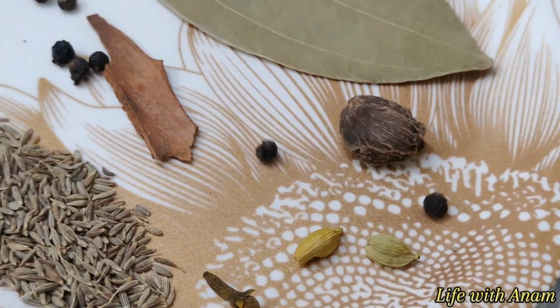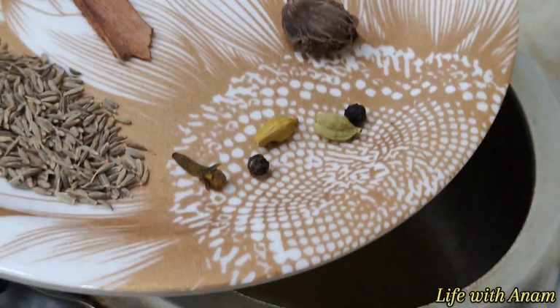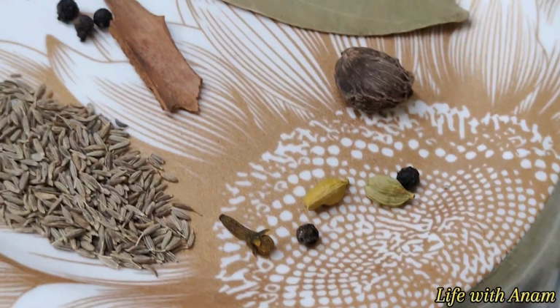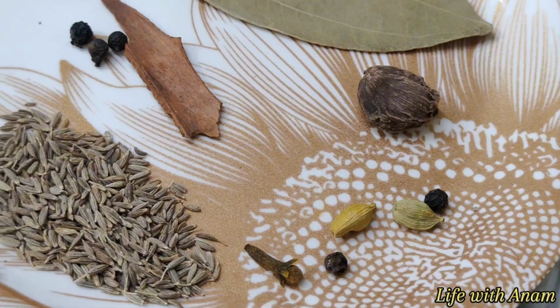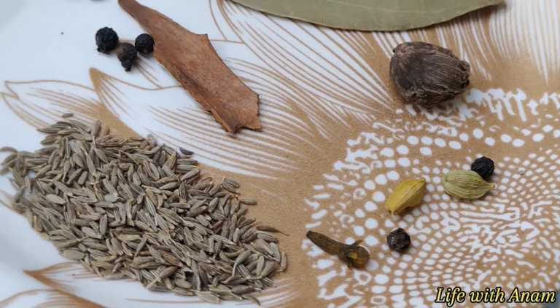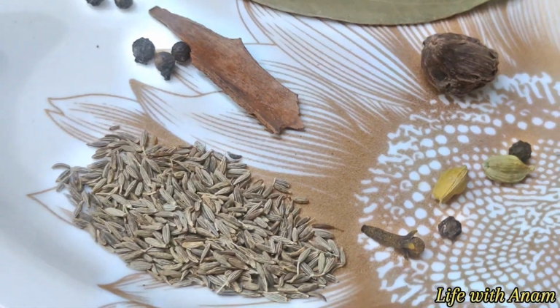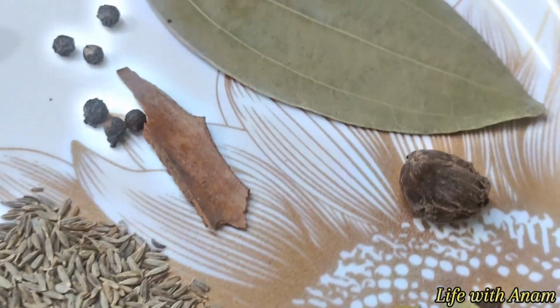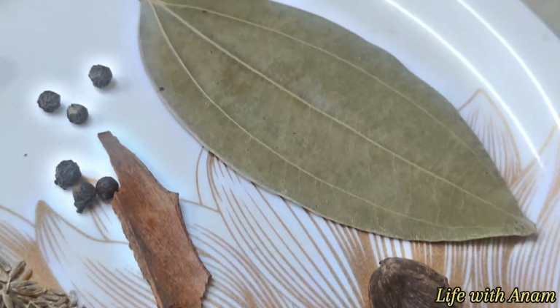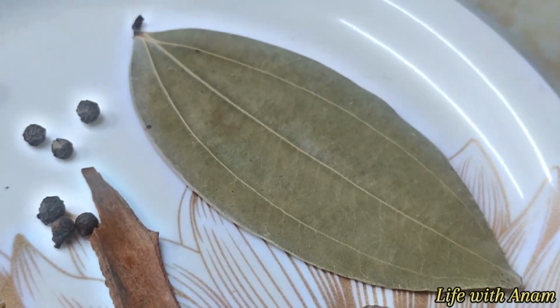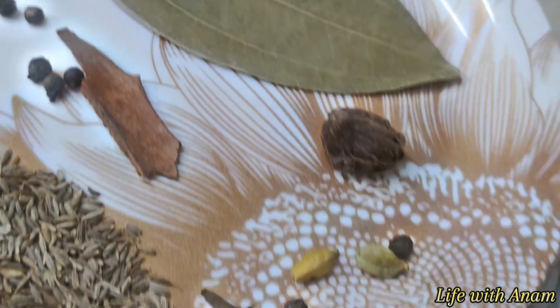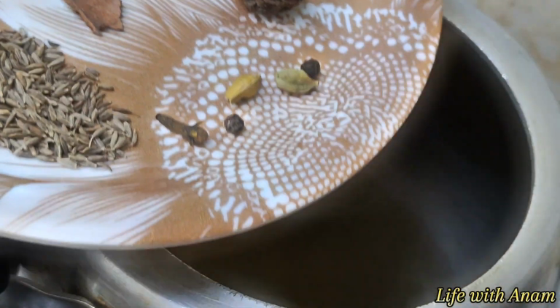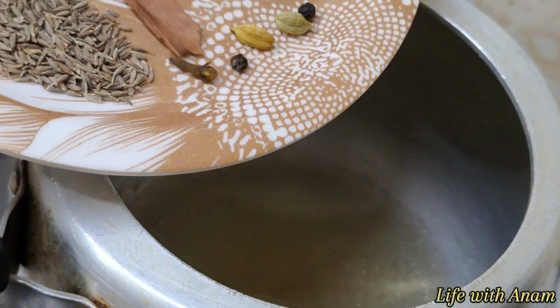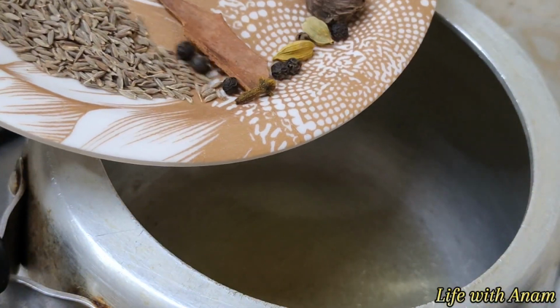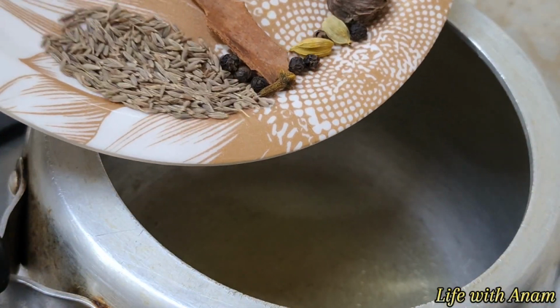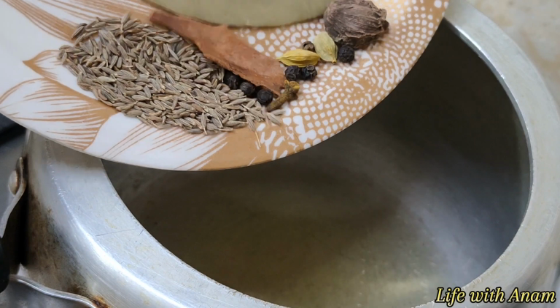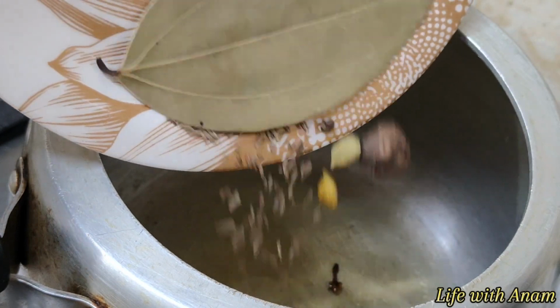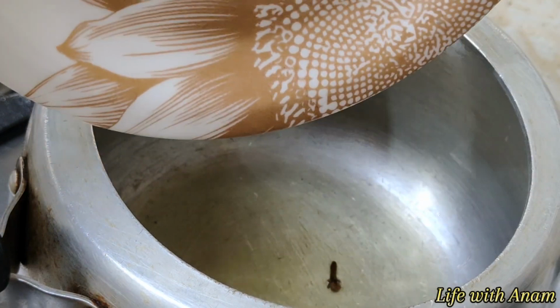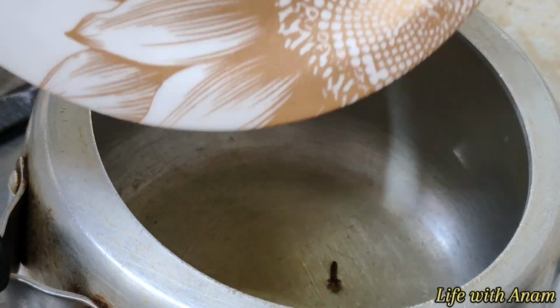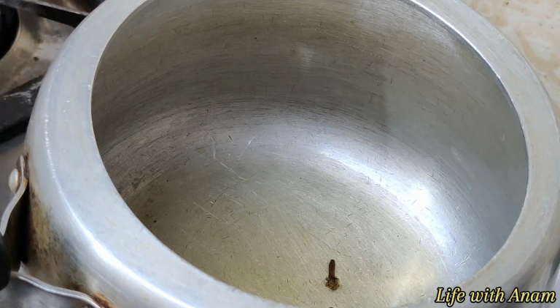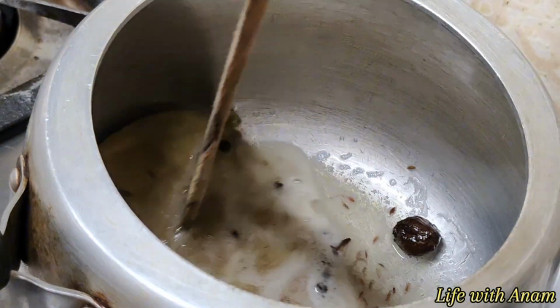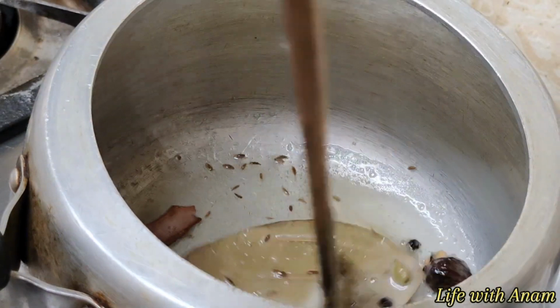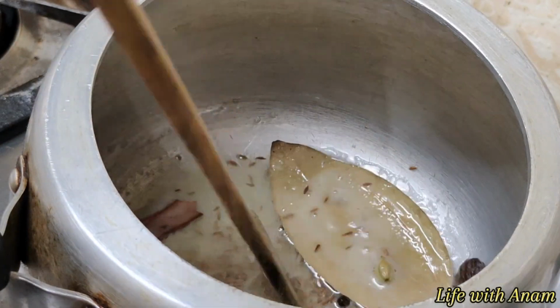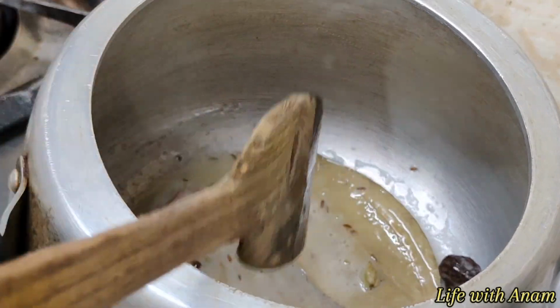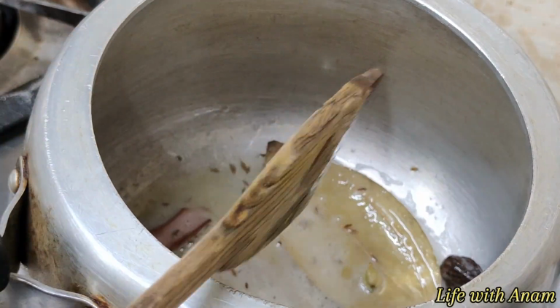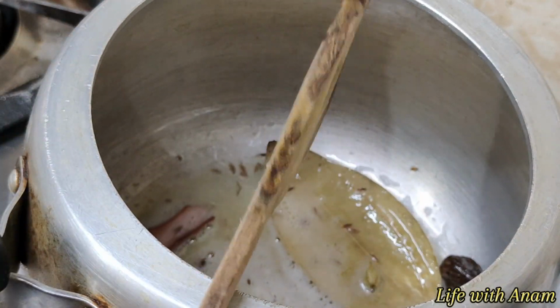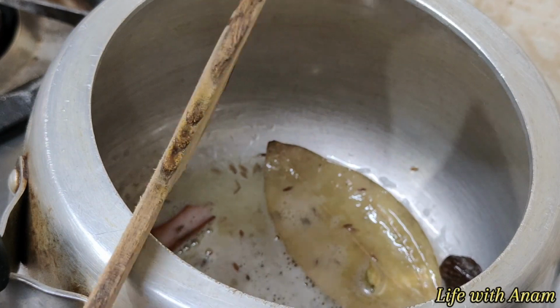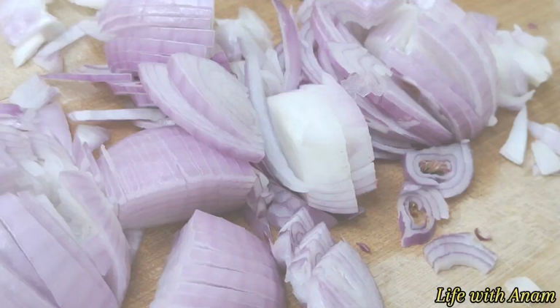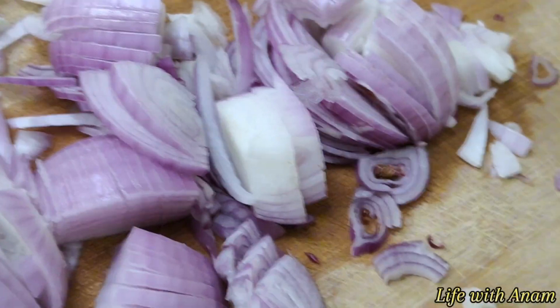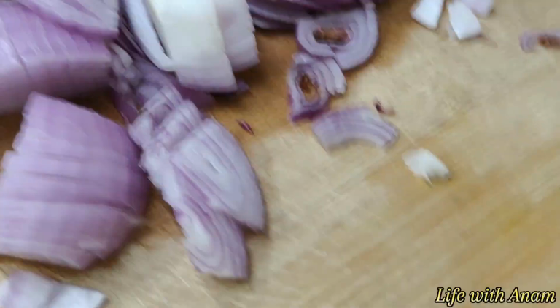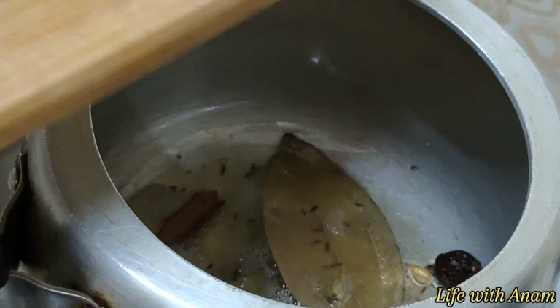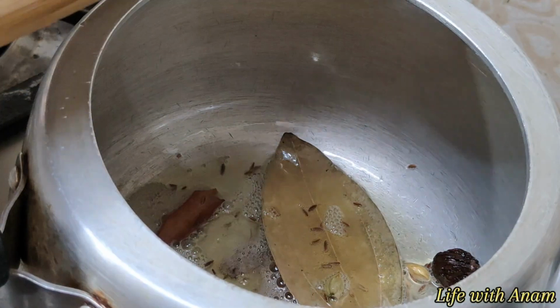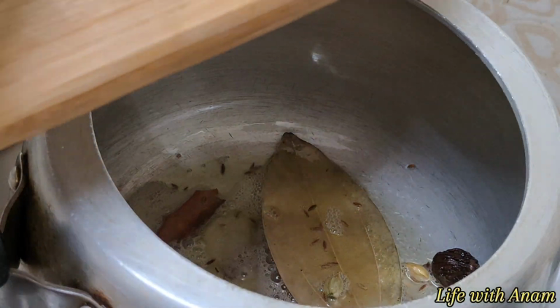I am going to make chicken qeema, for which I am going to make some hot sauce. I am going to heat the oil, then I am going to crackle it. After a minute, when it is crackled, I am going to add onions. There is nothing new in it.